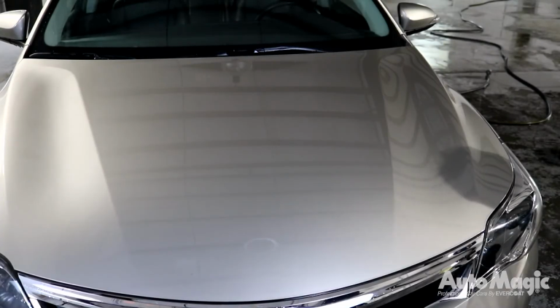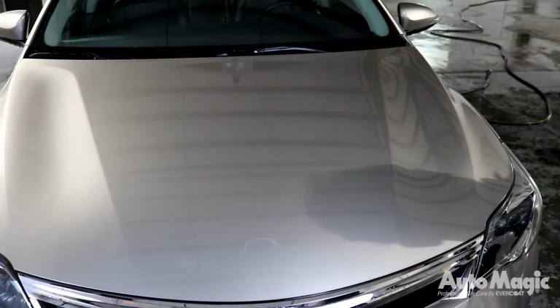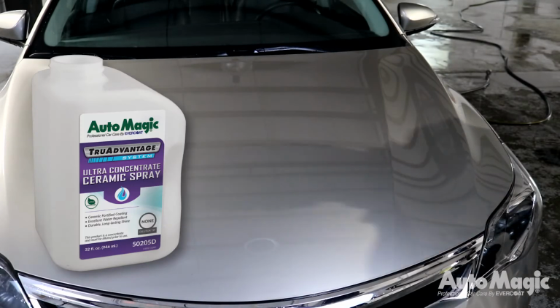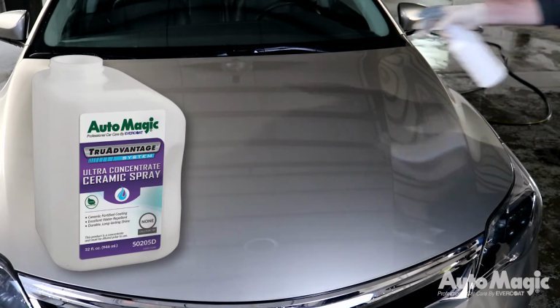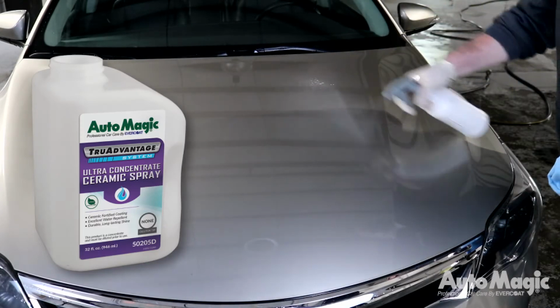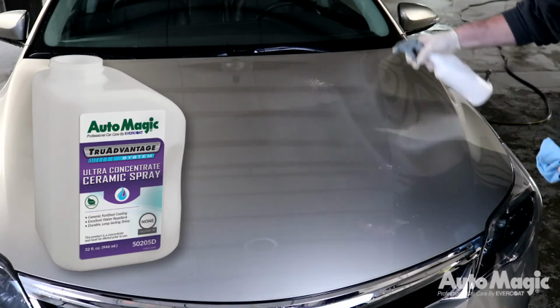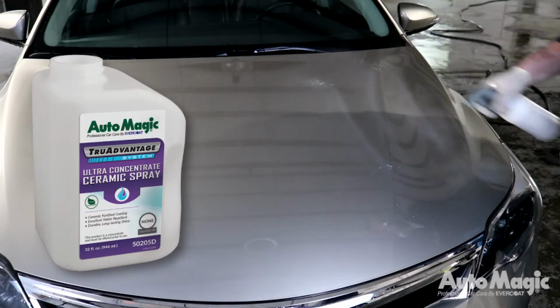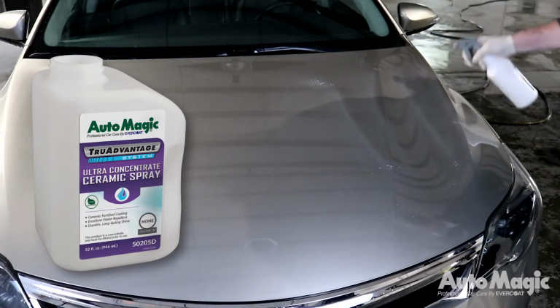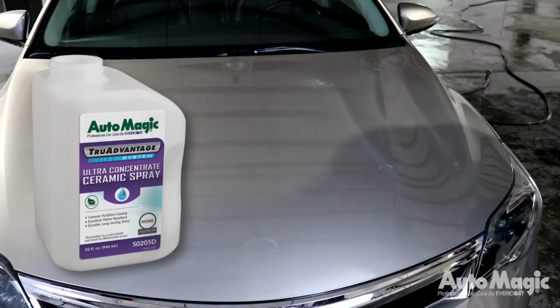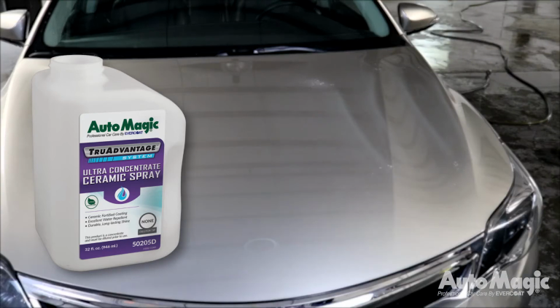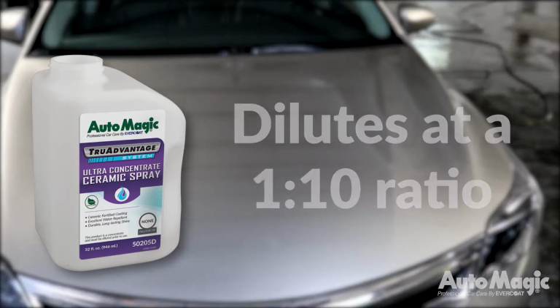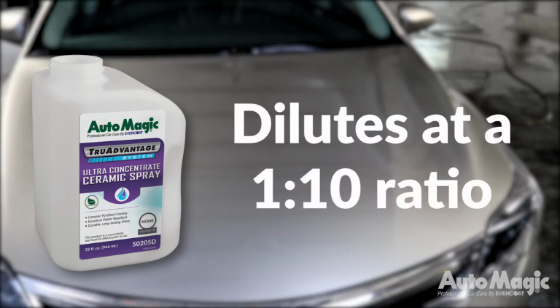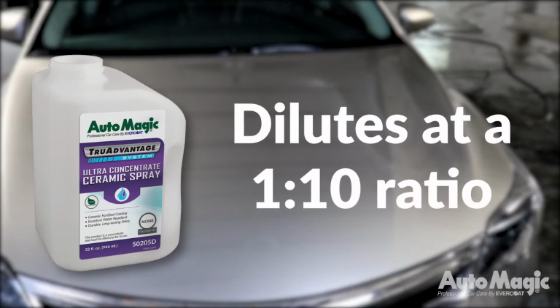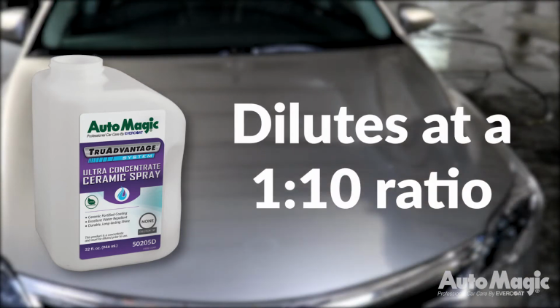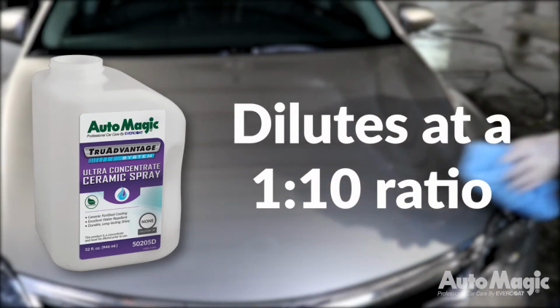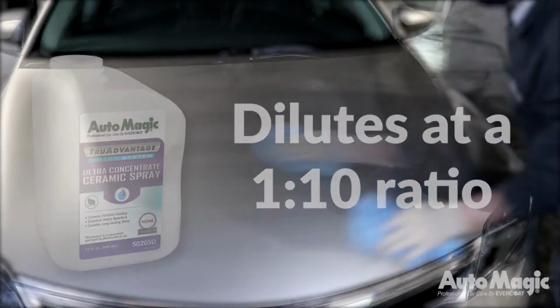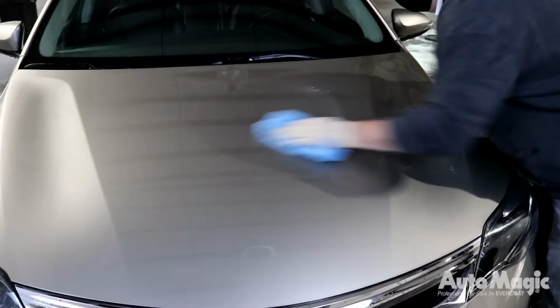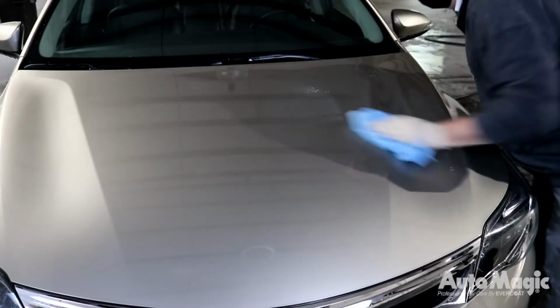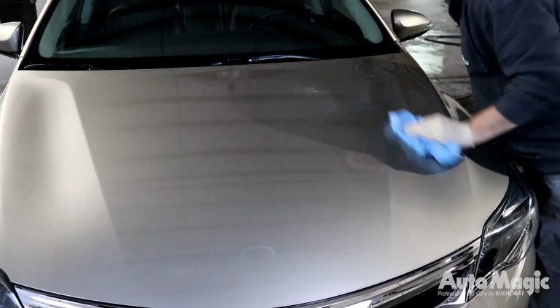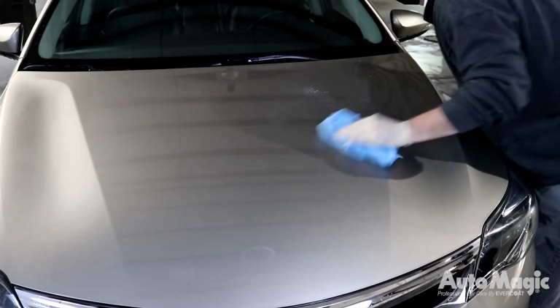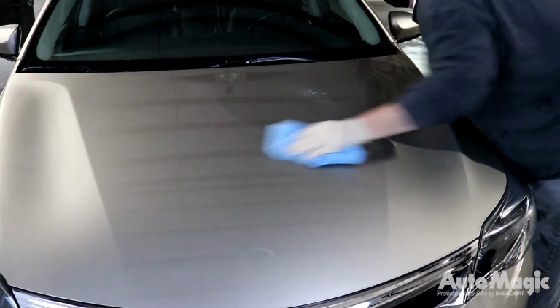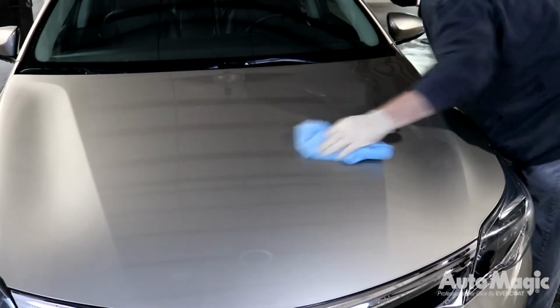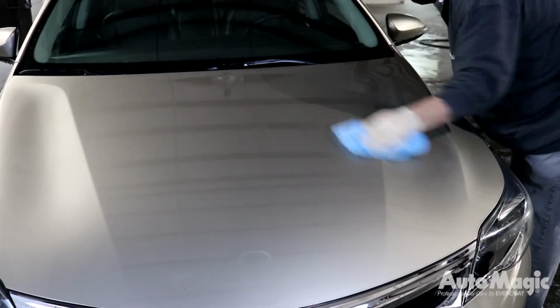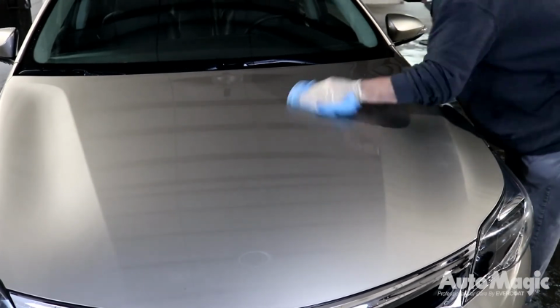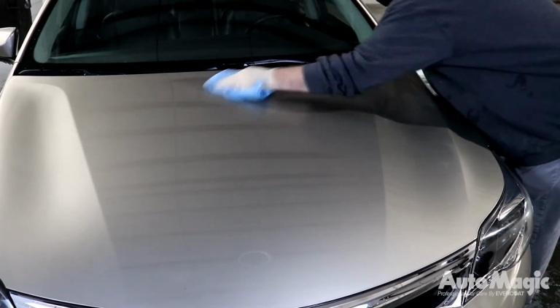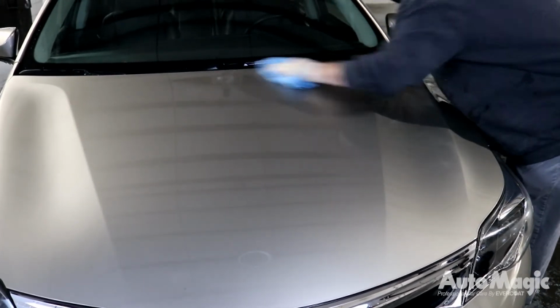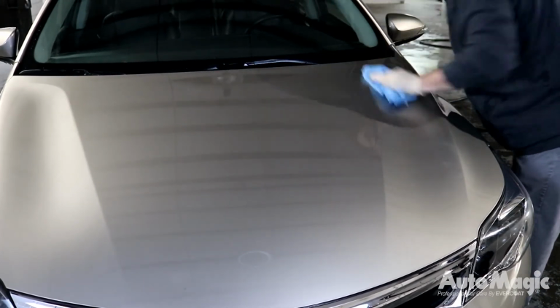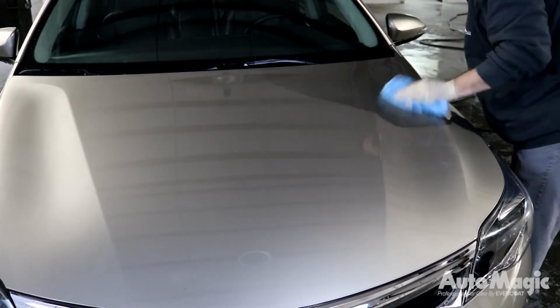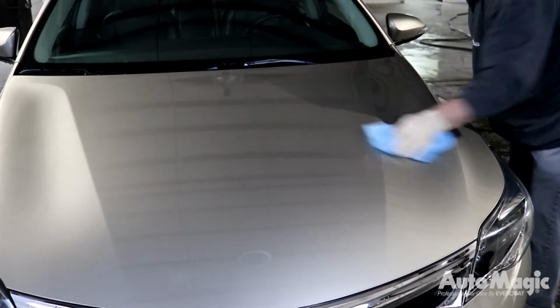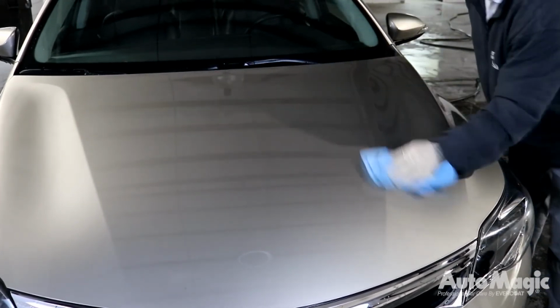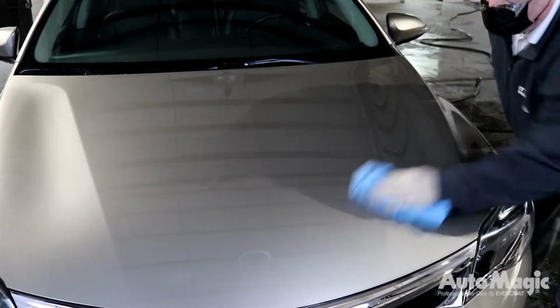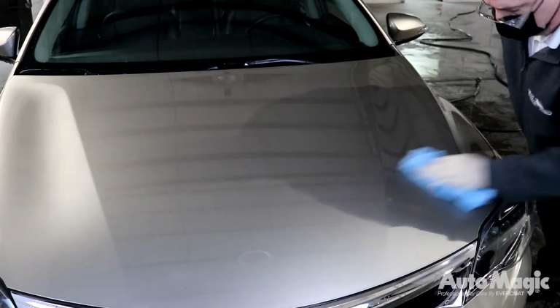AutoMagic's Ultra Concentrated Ceramic Spray is a fast, easy to use ceramic hybrid spray diluted at a 1 to 10 ratio. Fortified with SiO2 to provide a super hydrophobic surface, allowing water to slip right off the vehicle exterior surfaces after application.